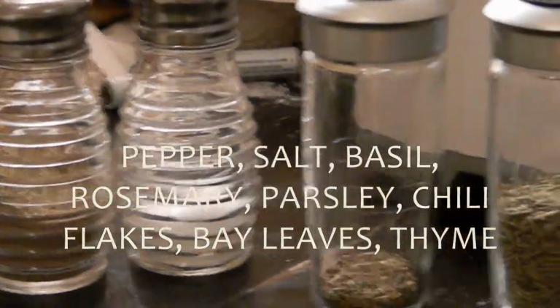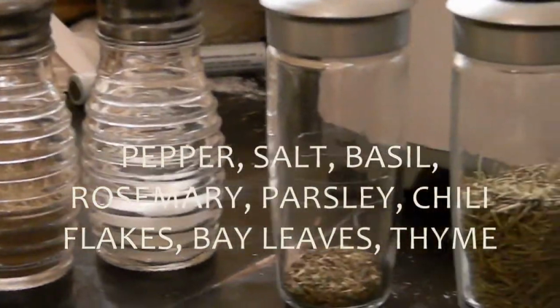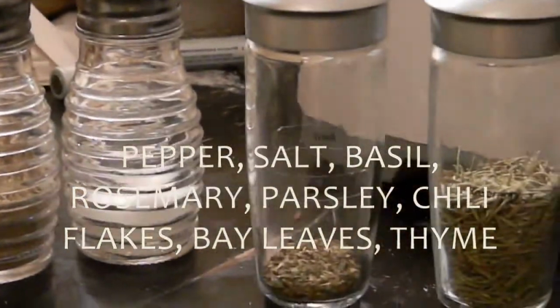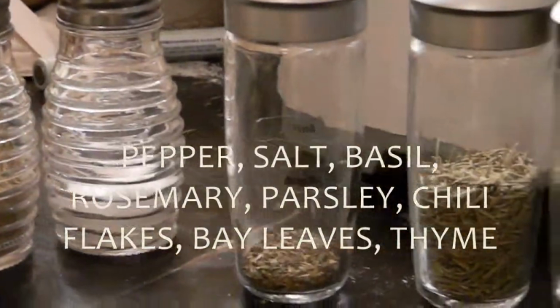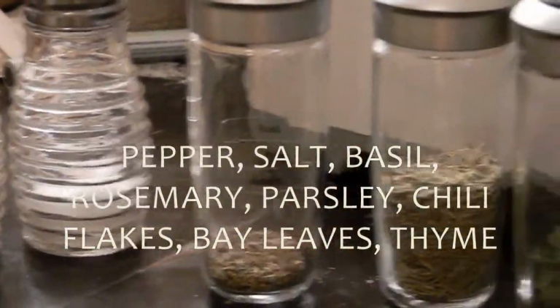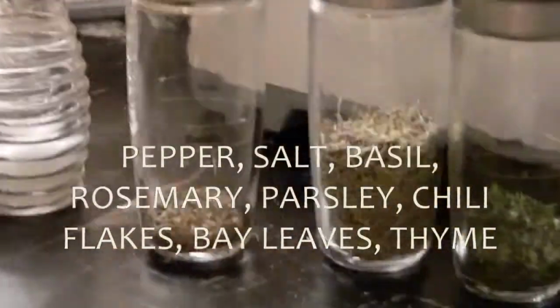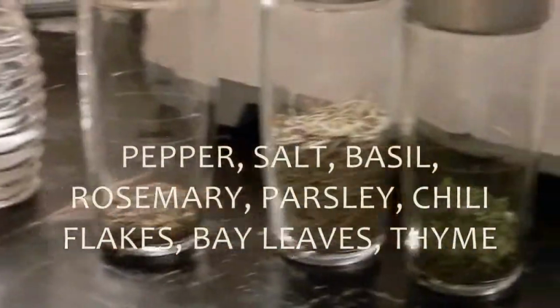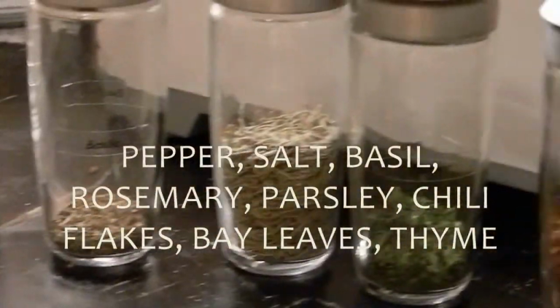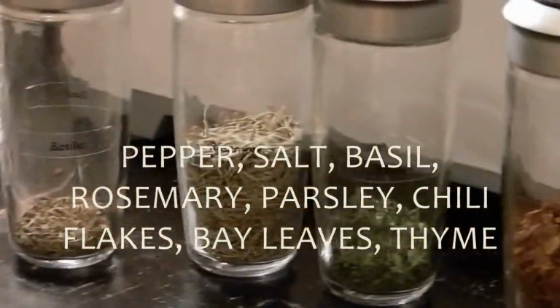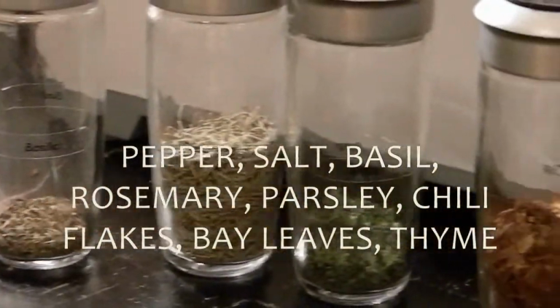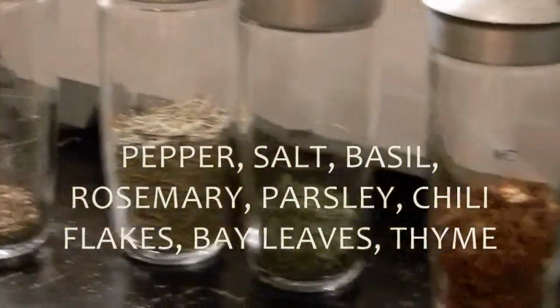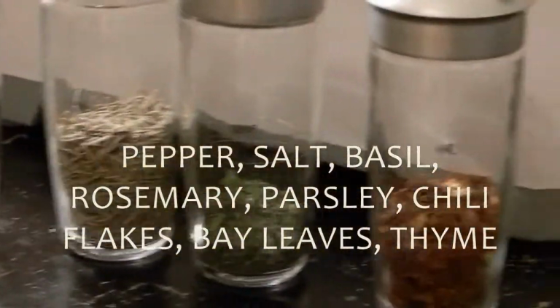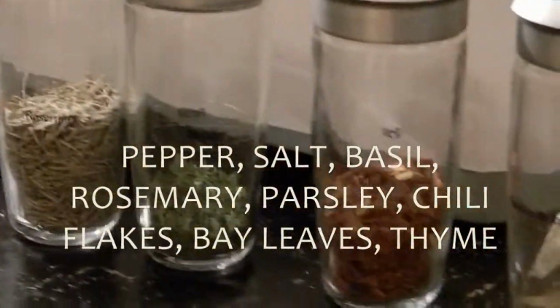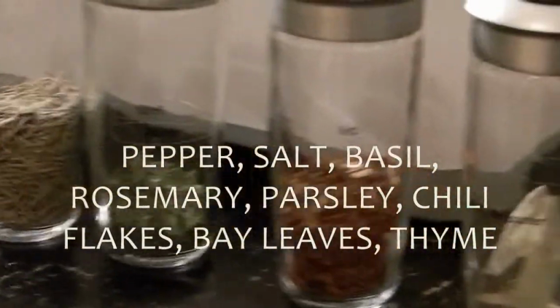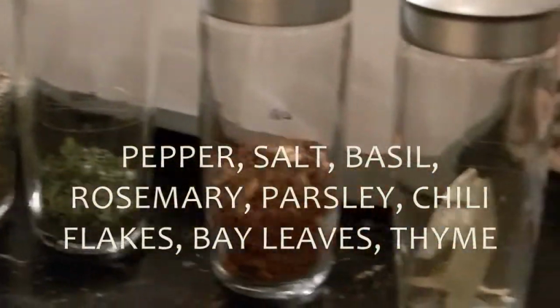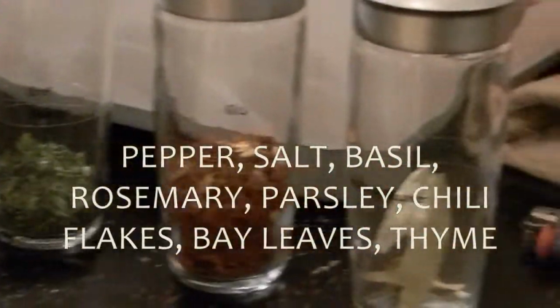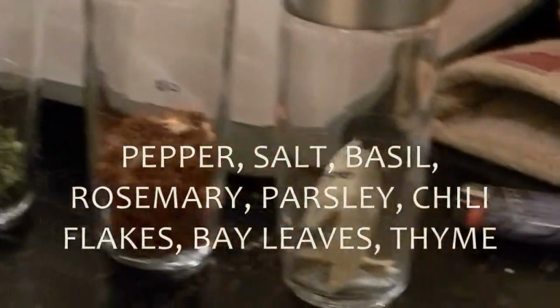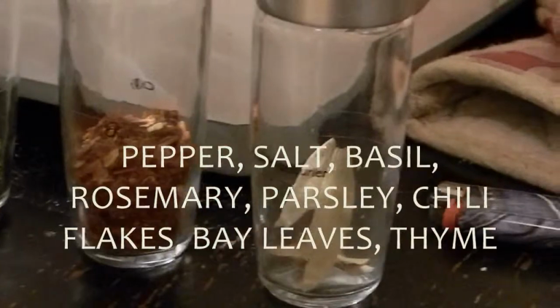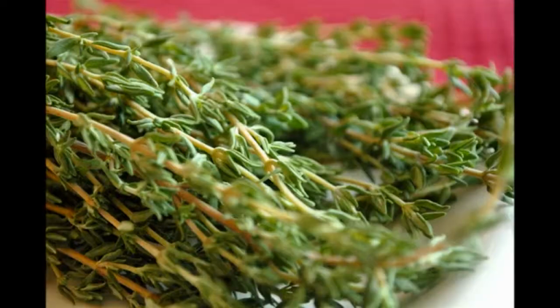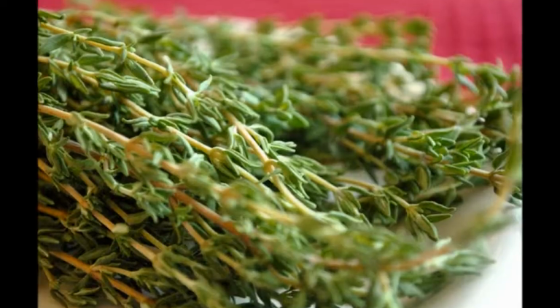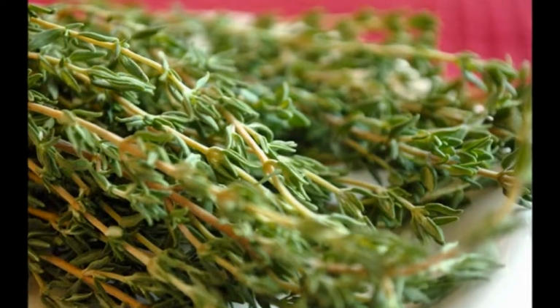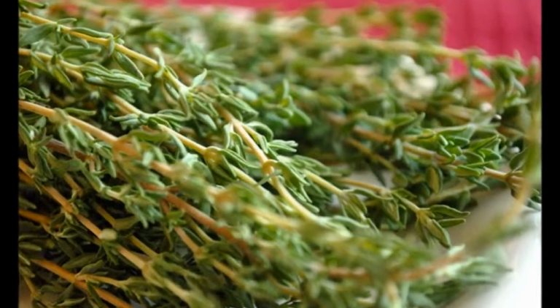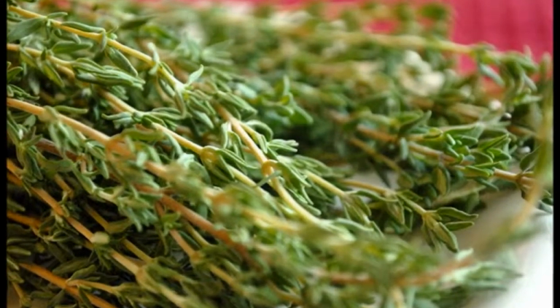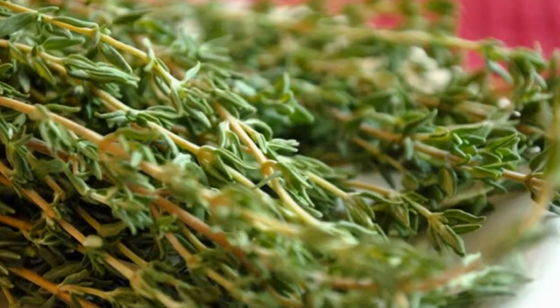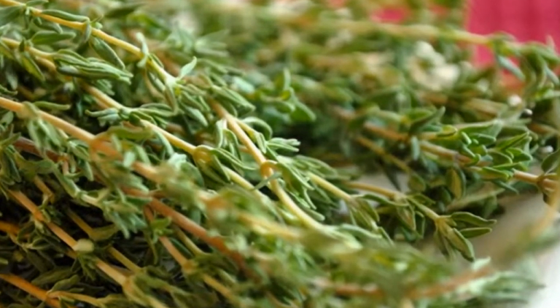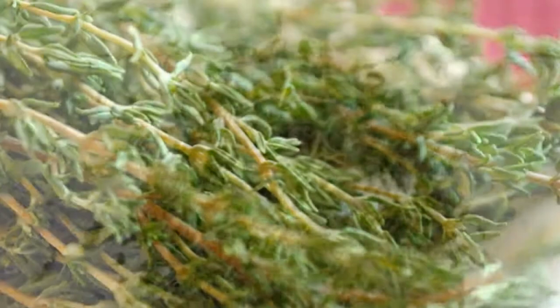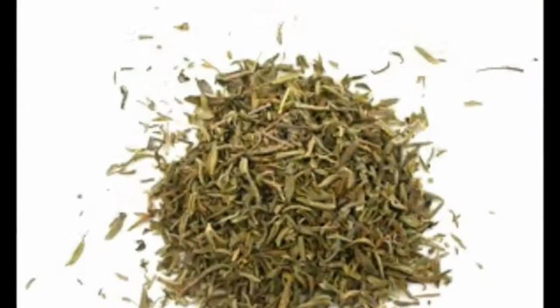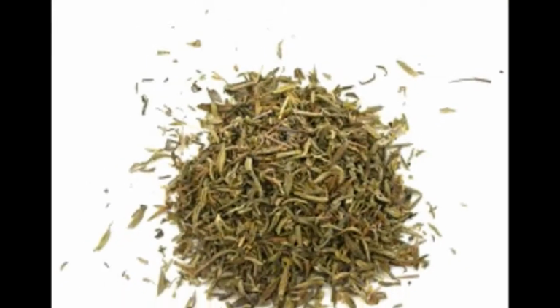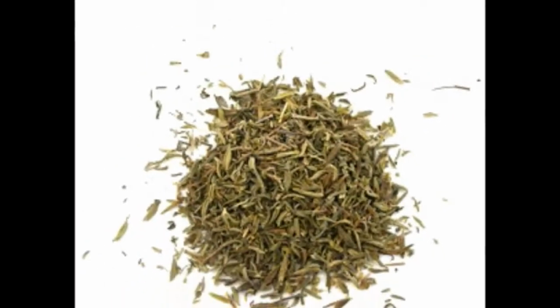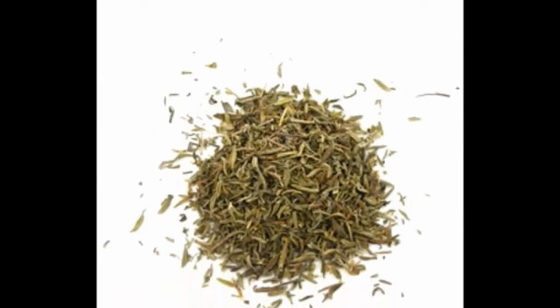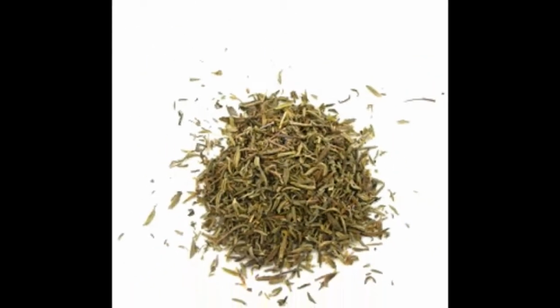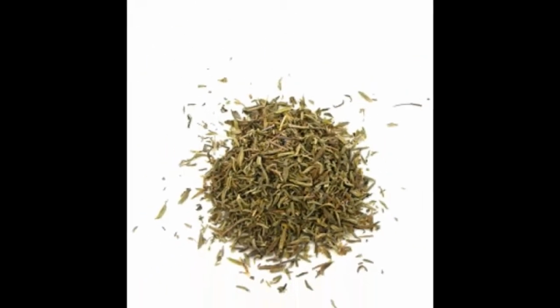basil, rosemary, parsley, chili flakes, bay leaves, and also thyme if you have it — I just apparently didn't have any left.